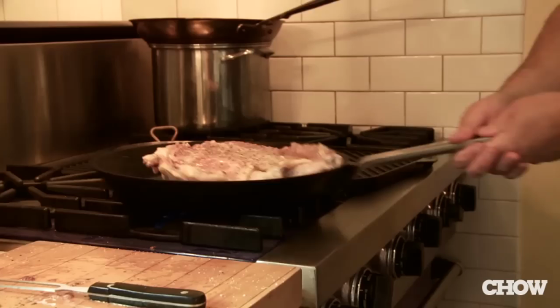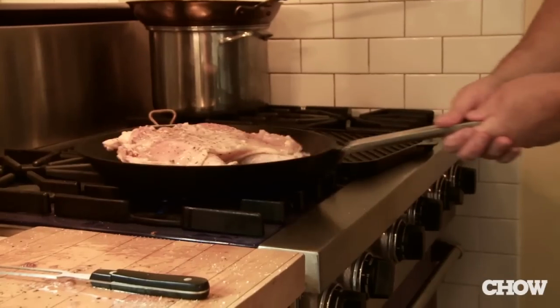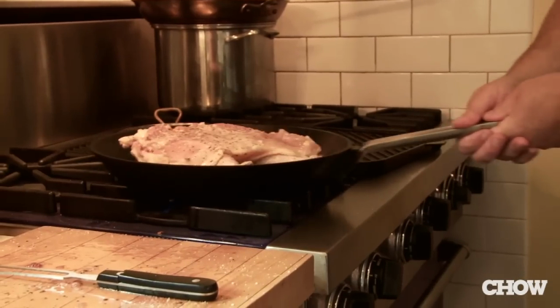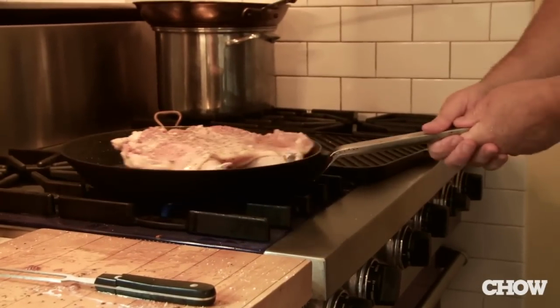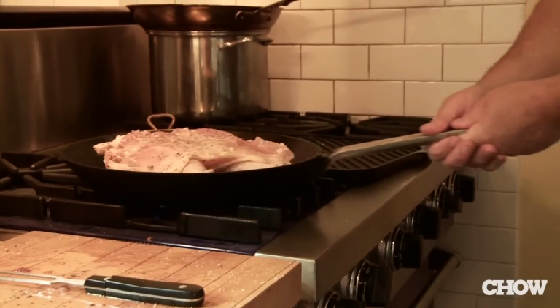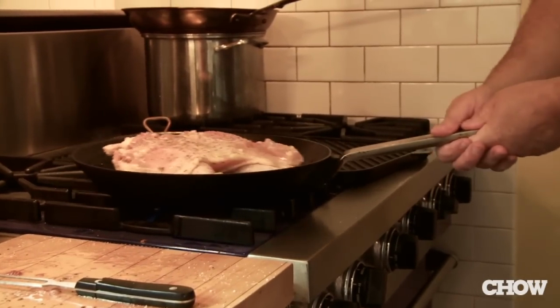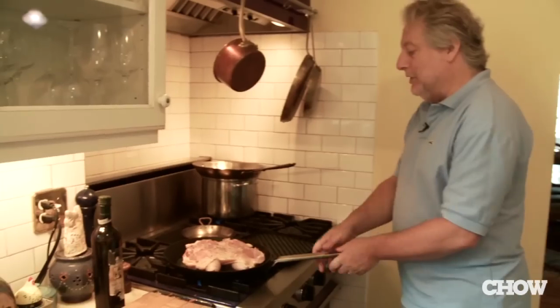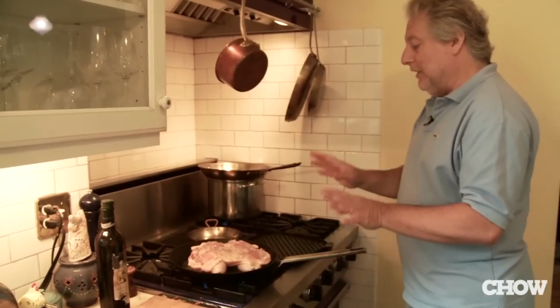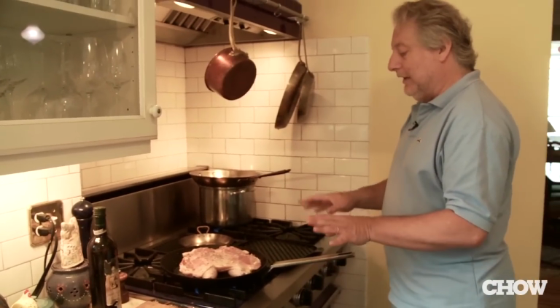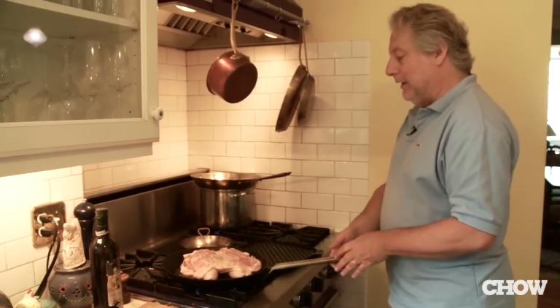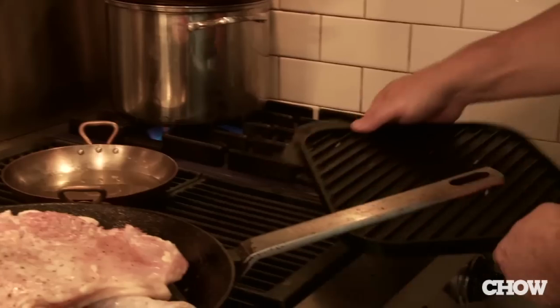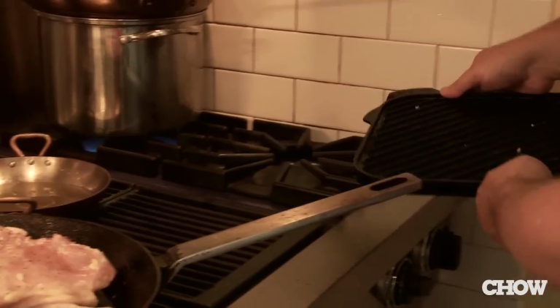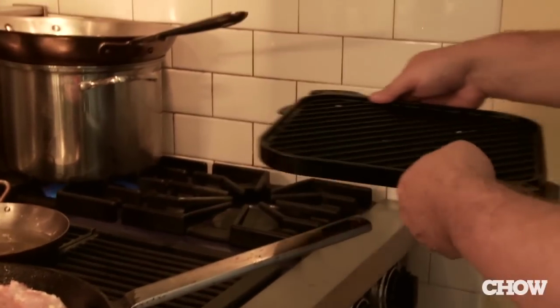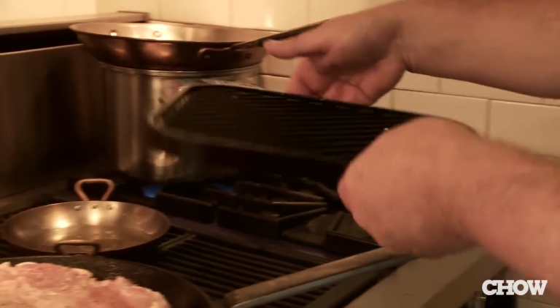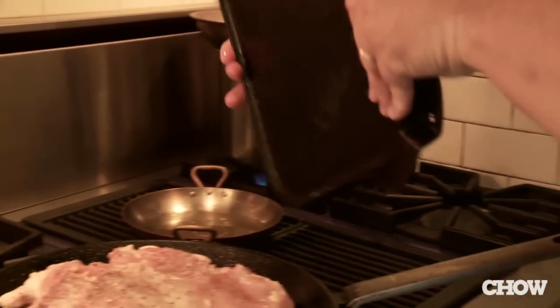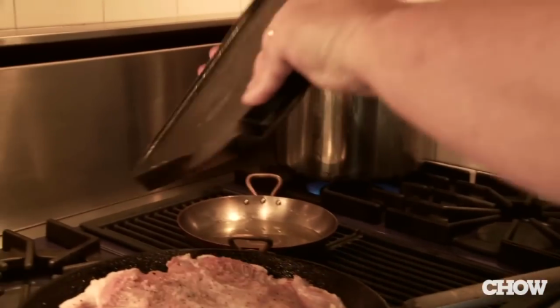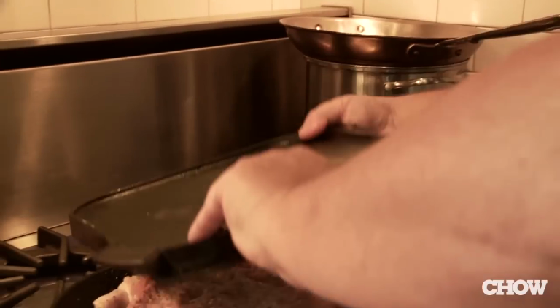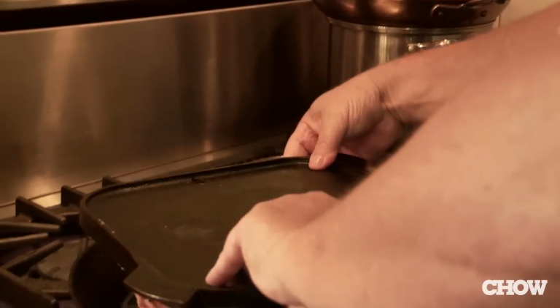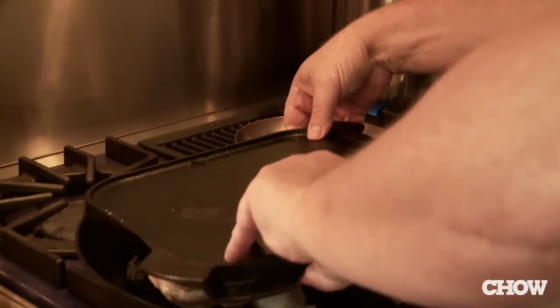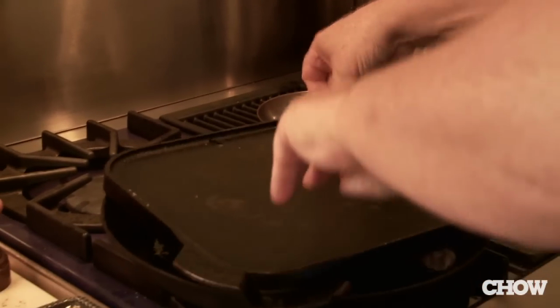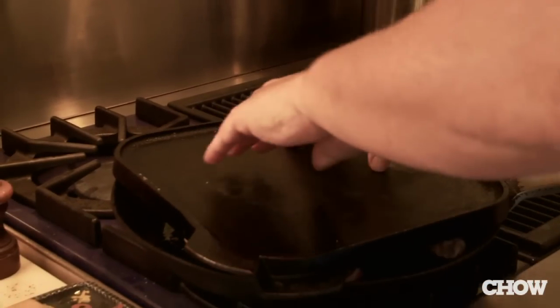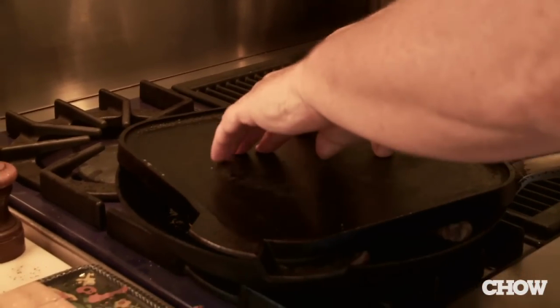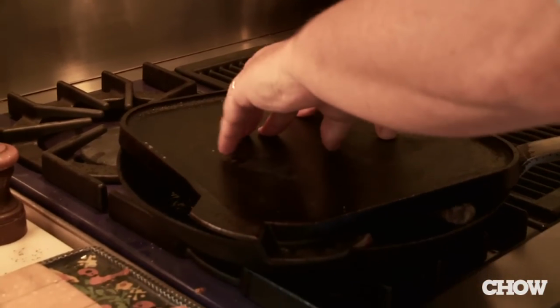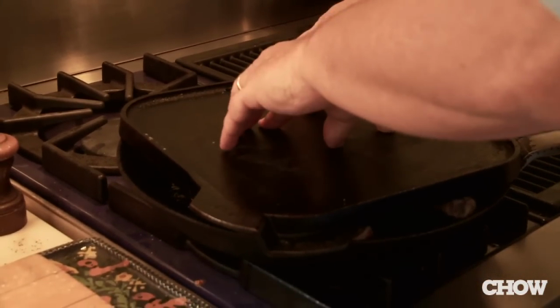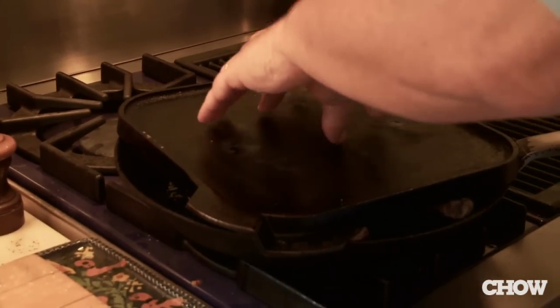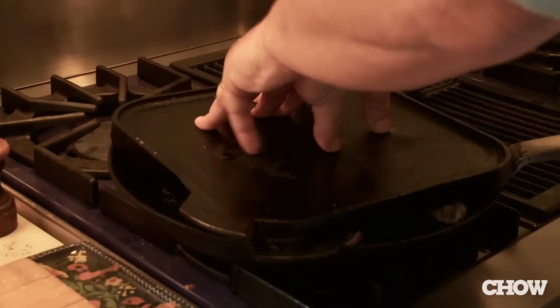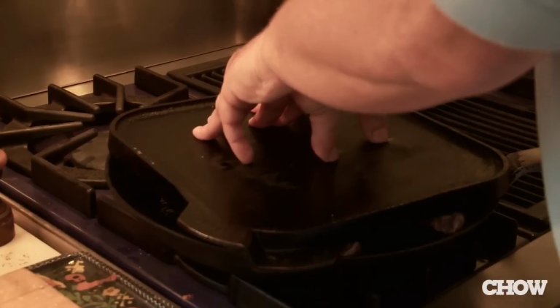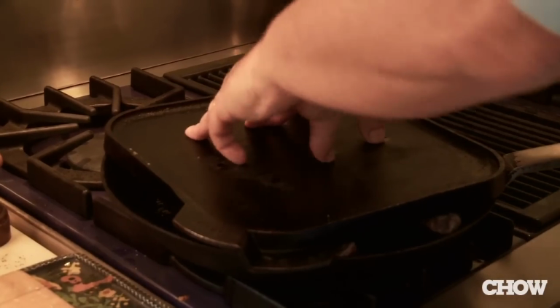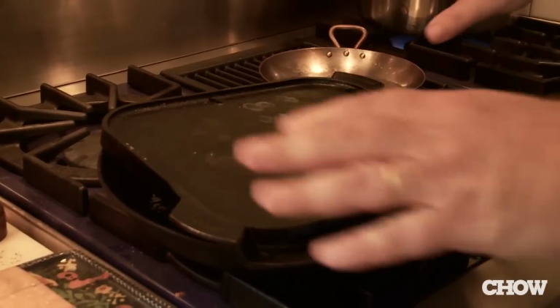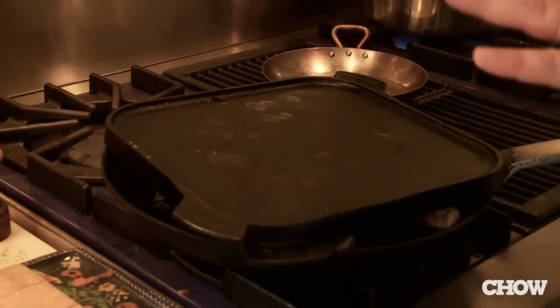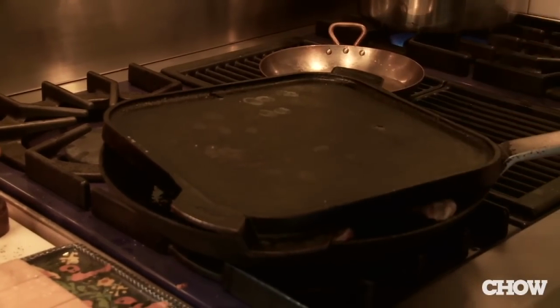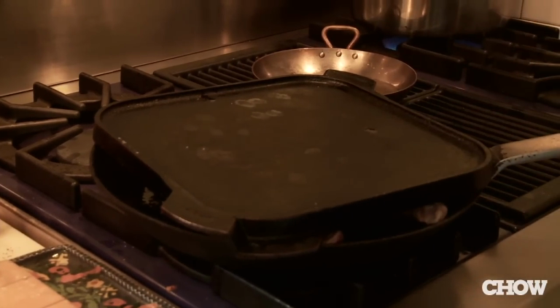Take the pan and shake the chicken — you want to make sure it's not sticking. I'm going to use this beautiful cast iron grill and place it right on top. That should be enough weight to force the chicken down so it cooks evenly.